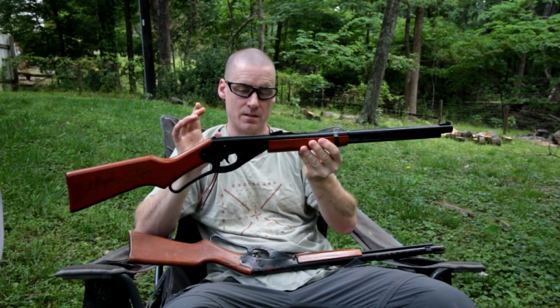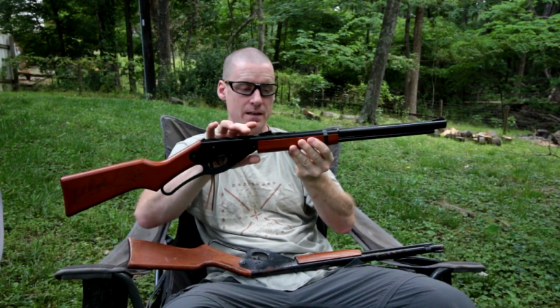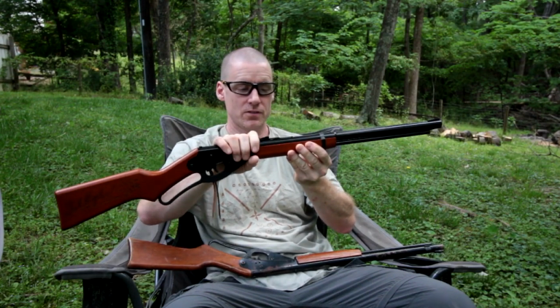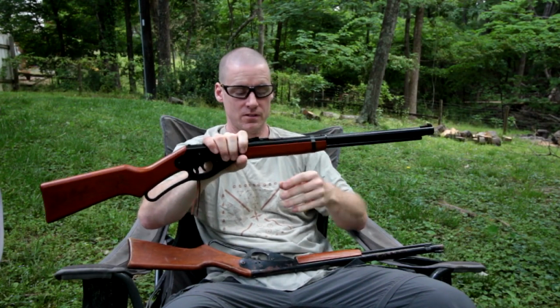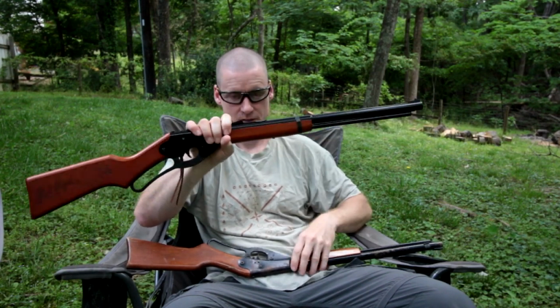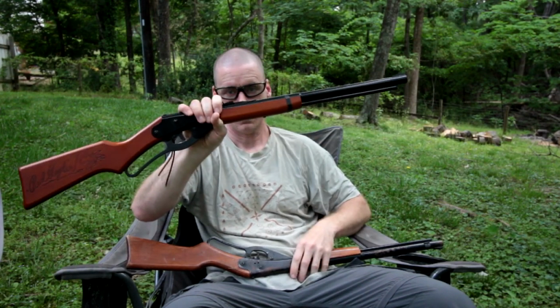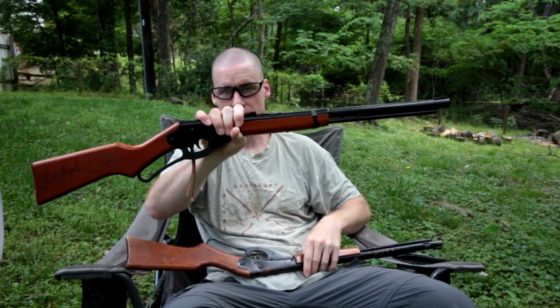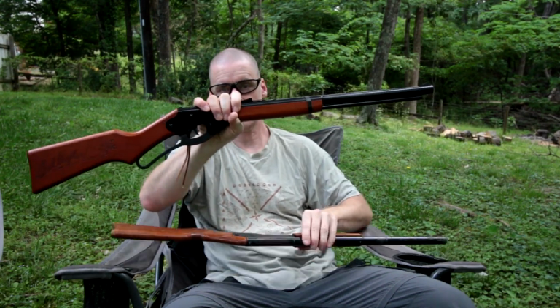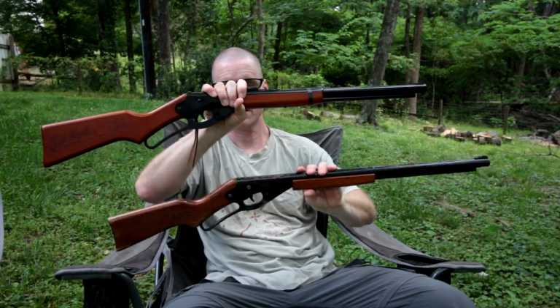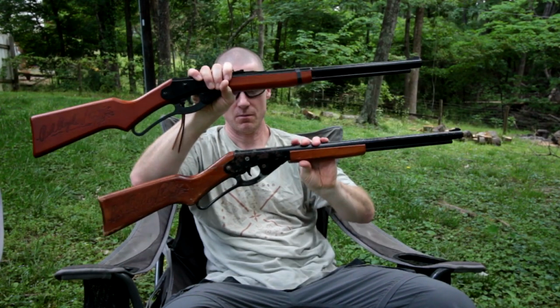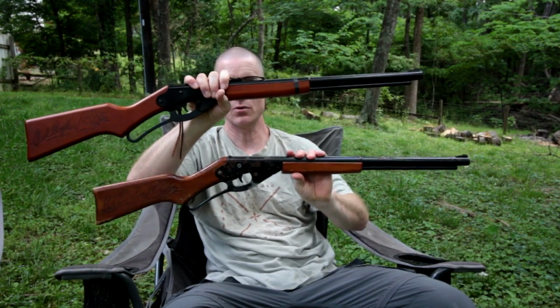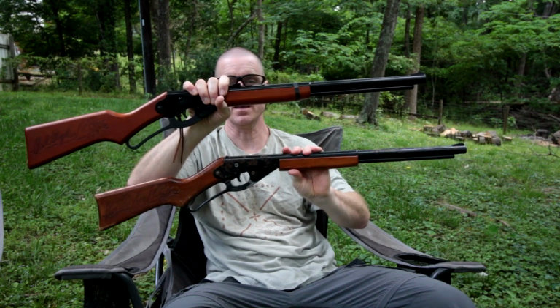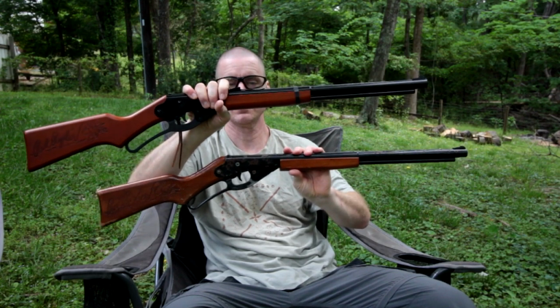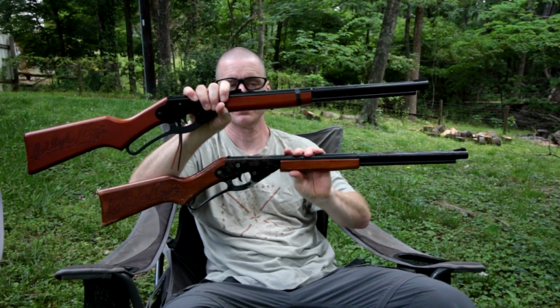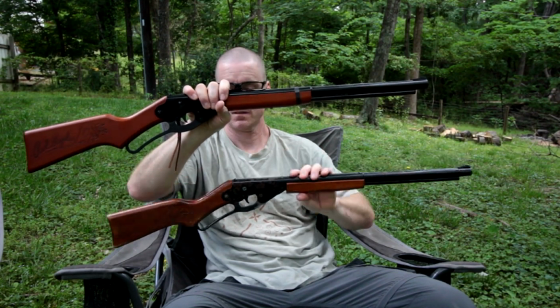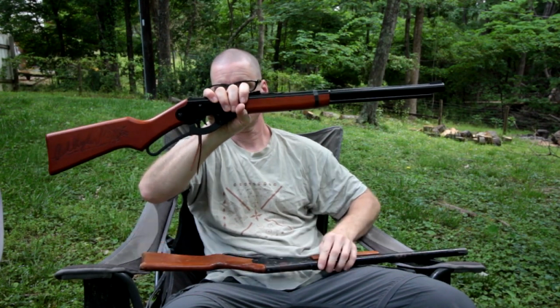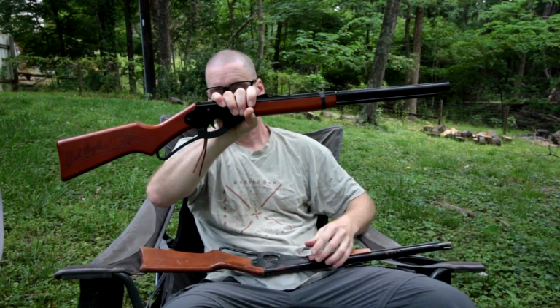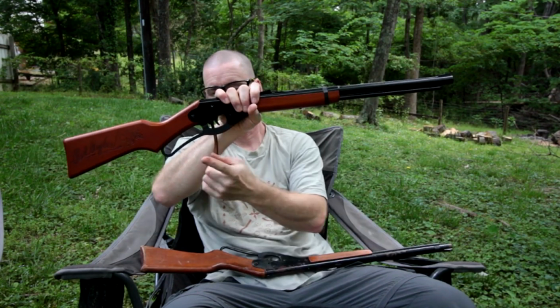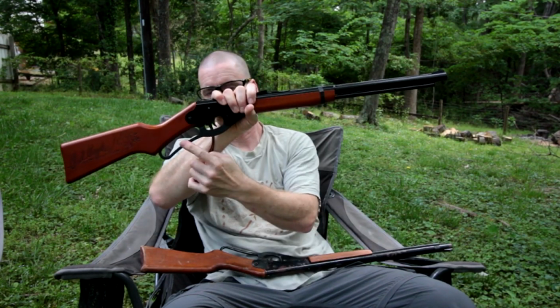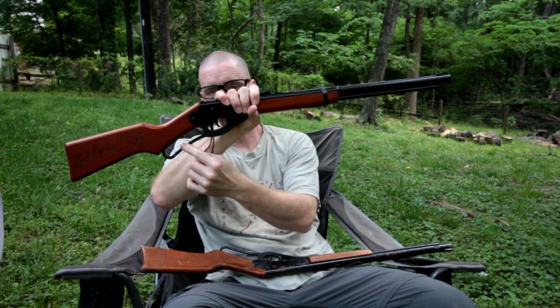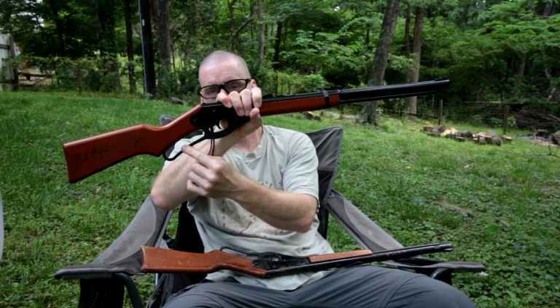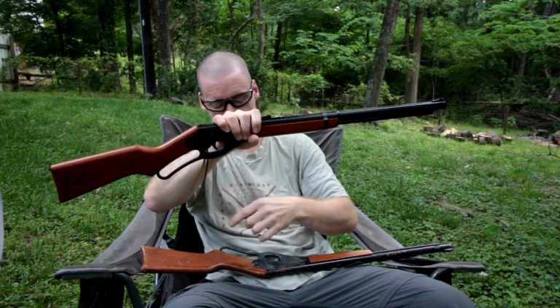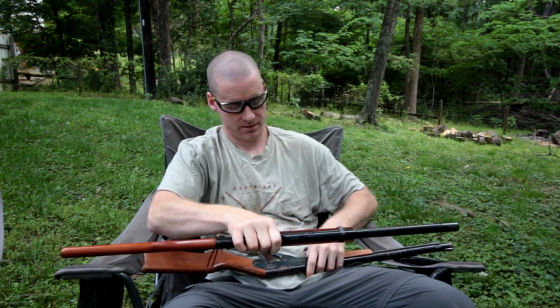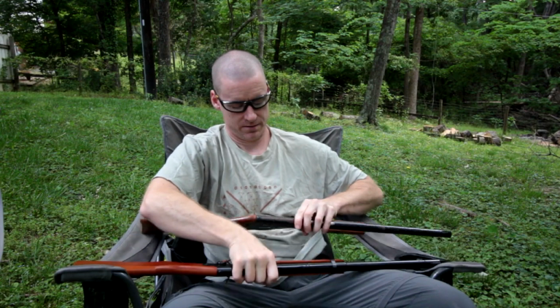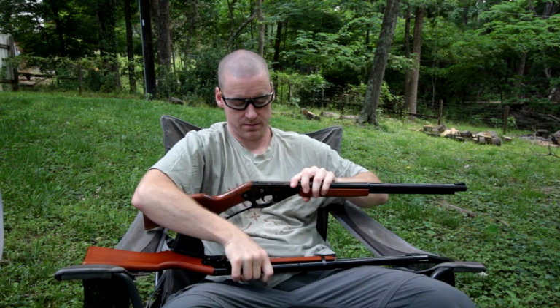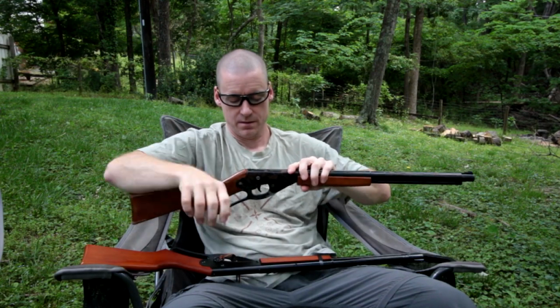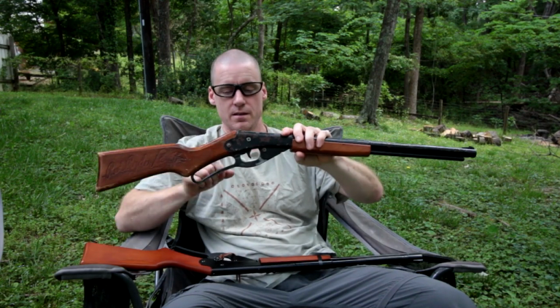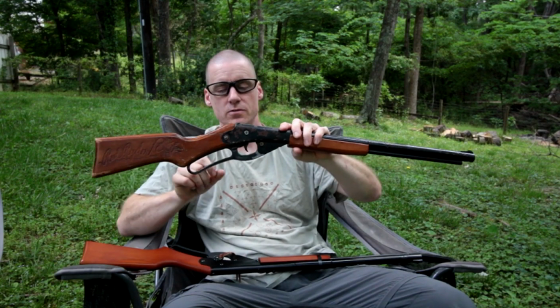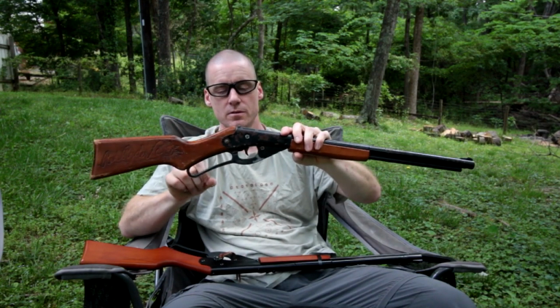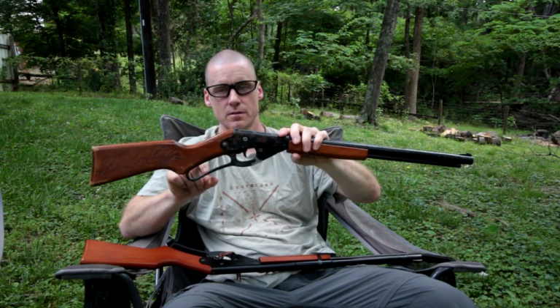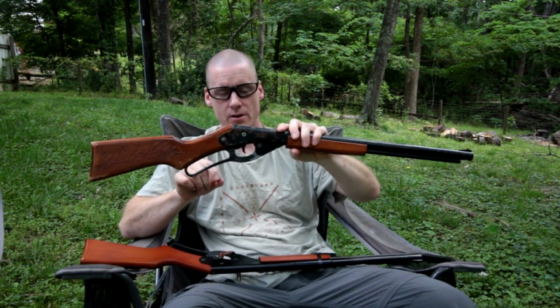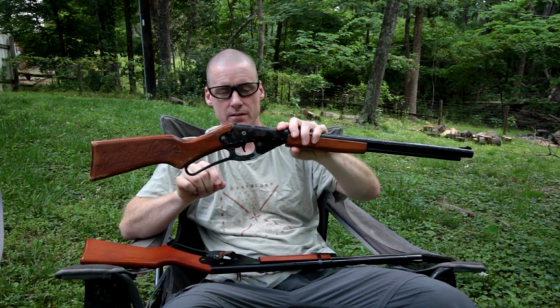The main differences: made in China versus made in USA. Plastic cocking lever as opposed to metal cocking lever.